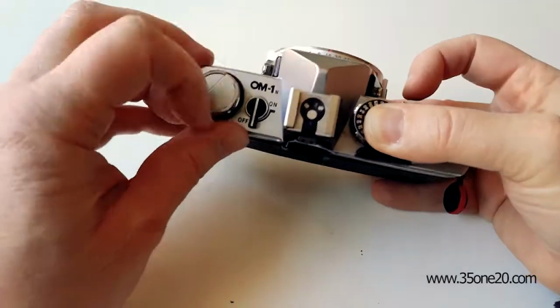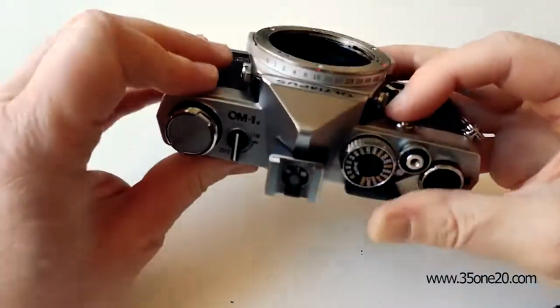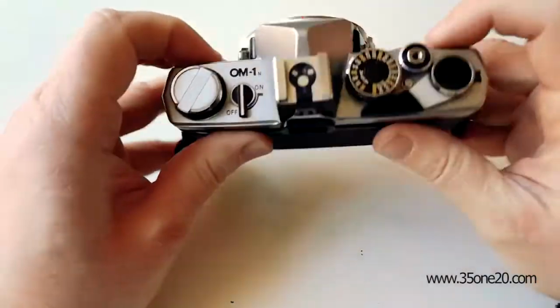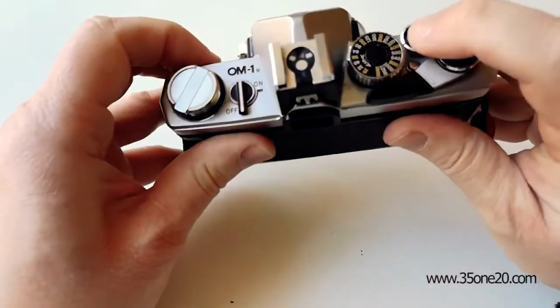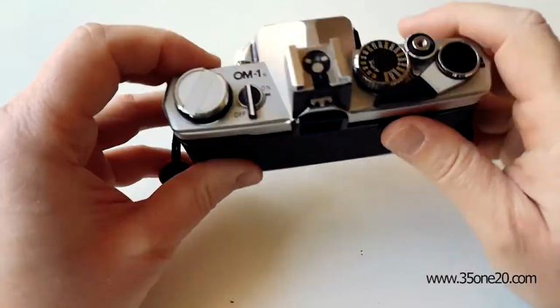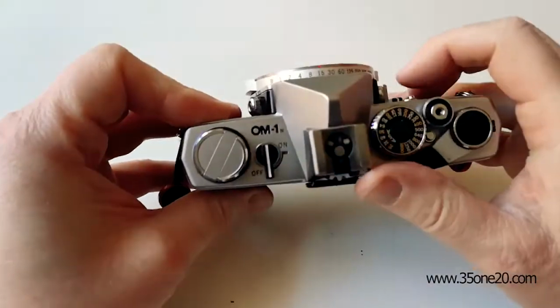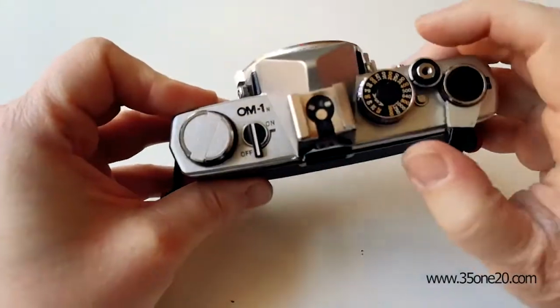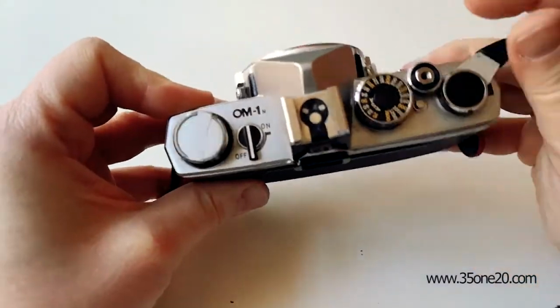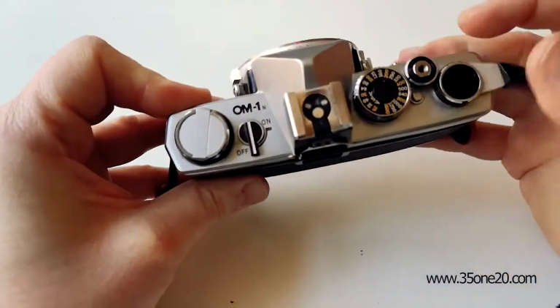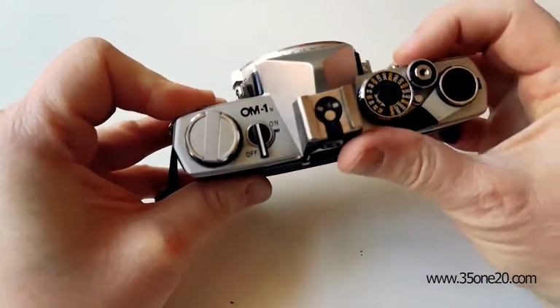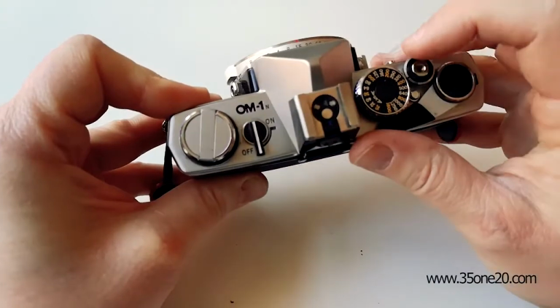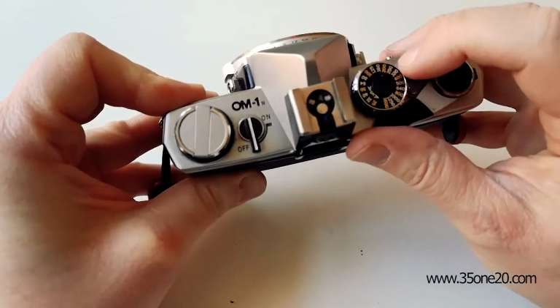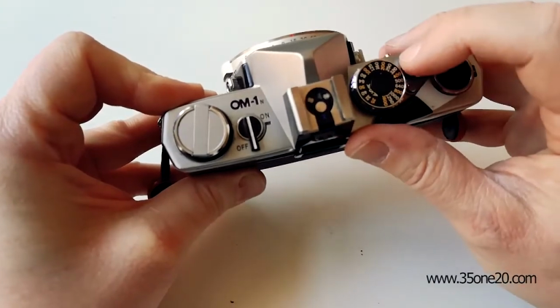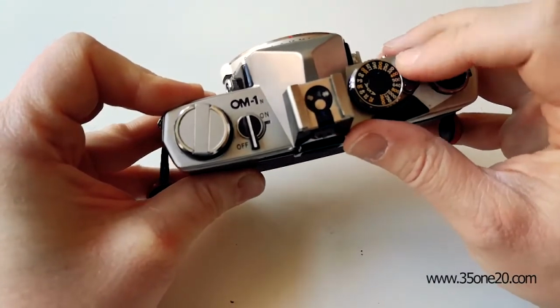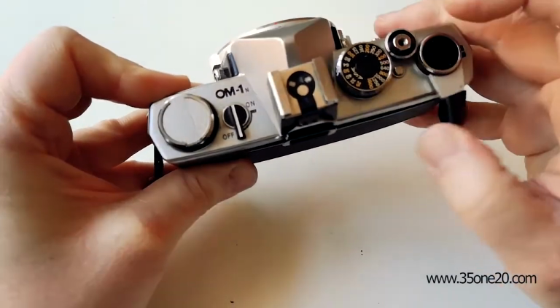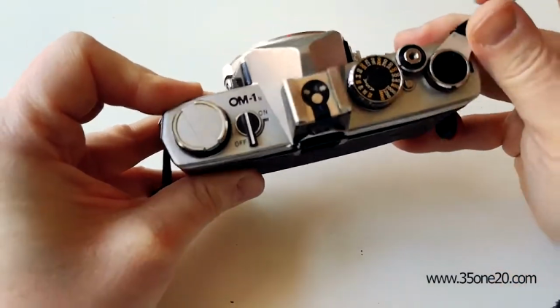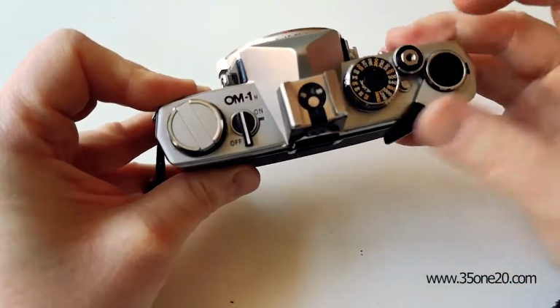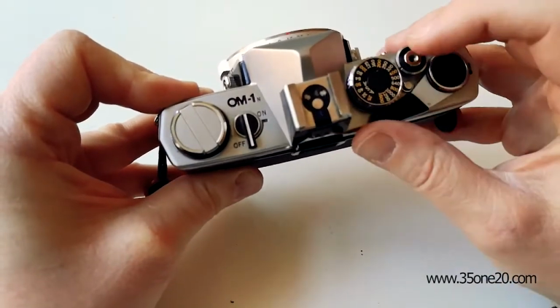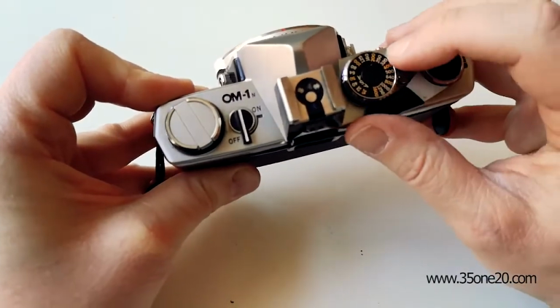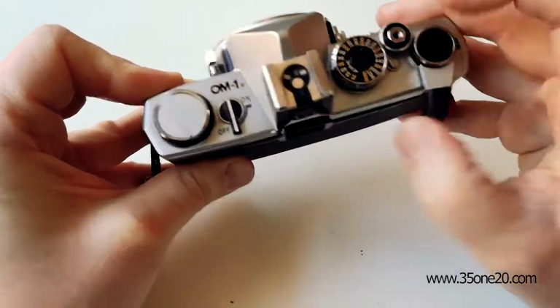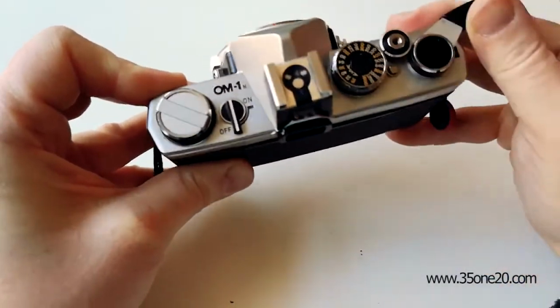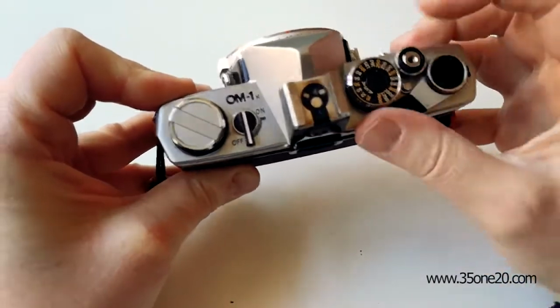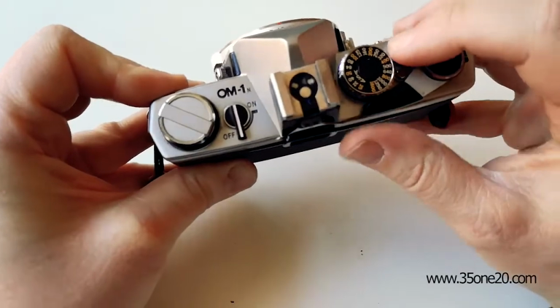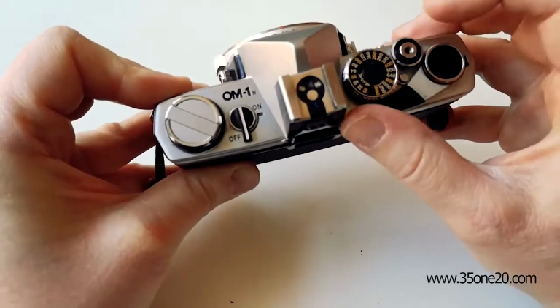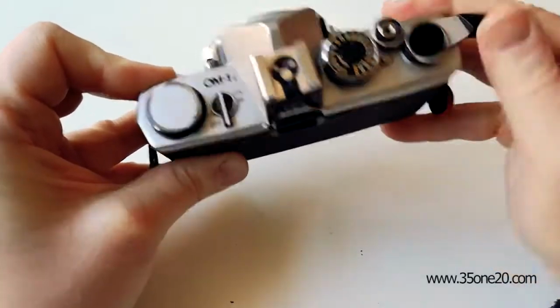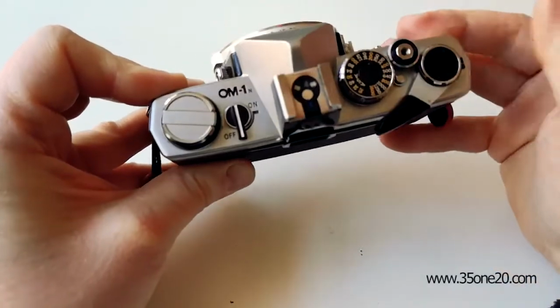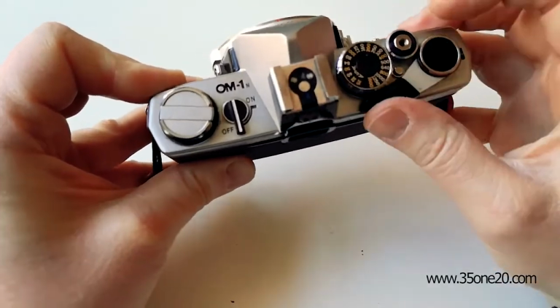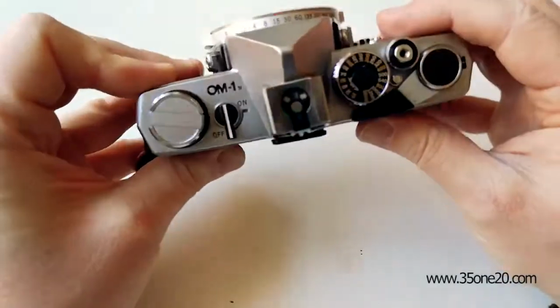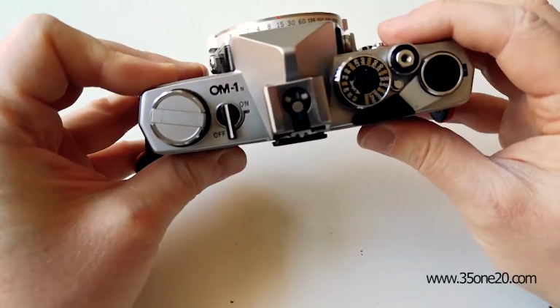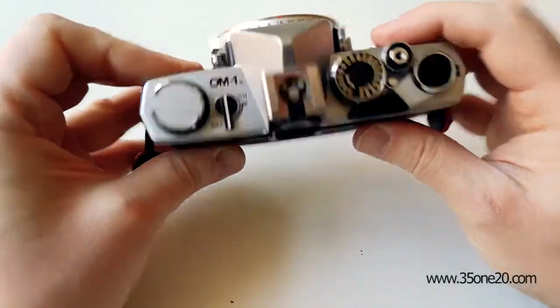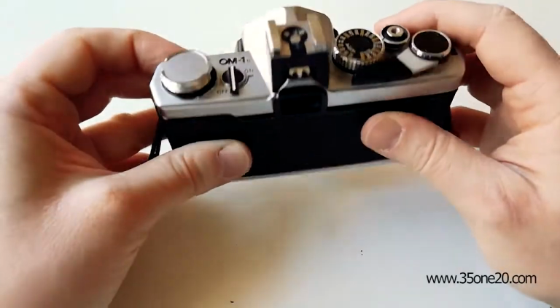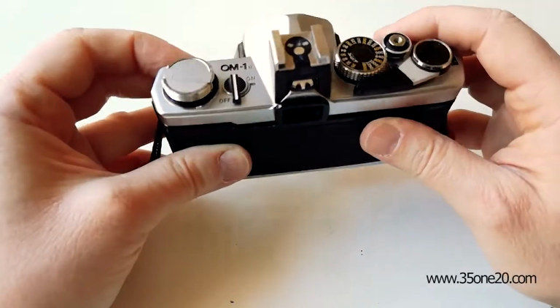Then you stop. And then you cock the shutter and see — now the knob is turning. So now I know the film is loaded correctly, and without opening it and exposing it to light.